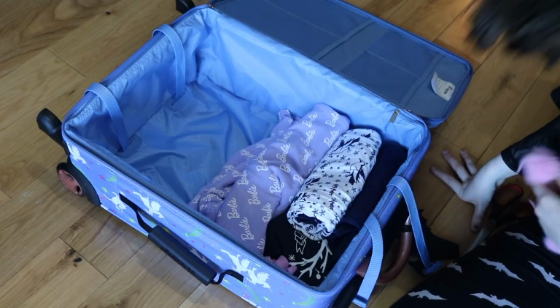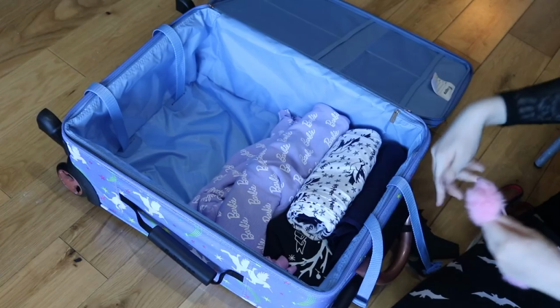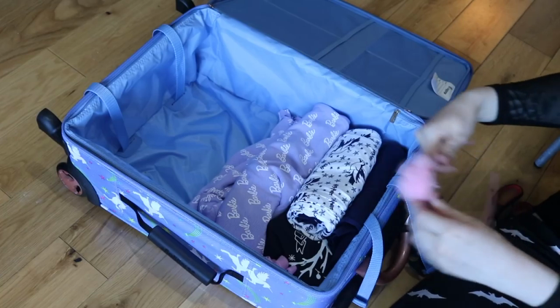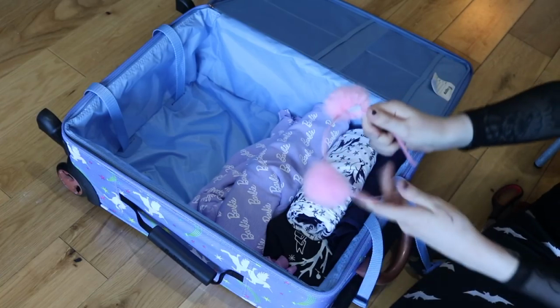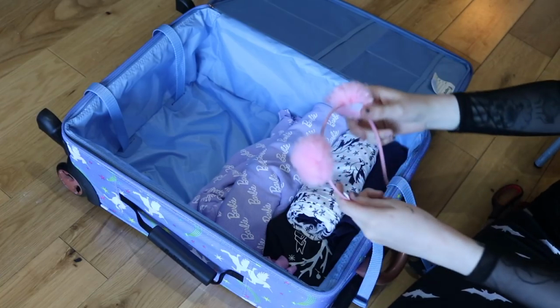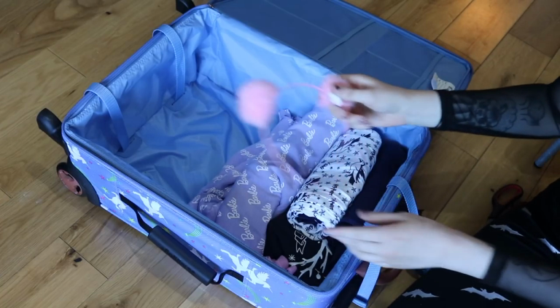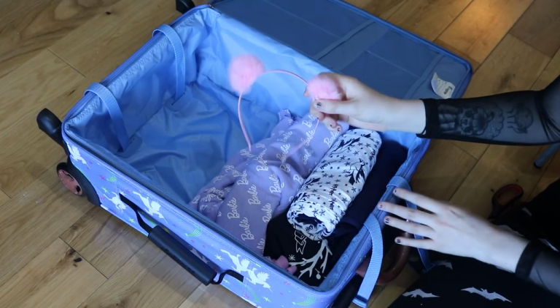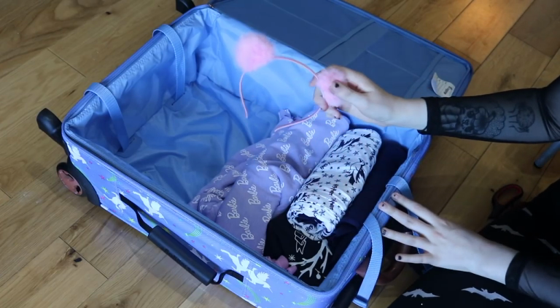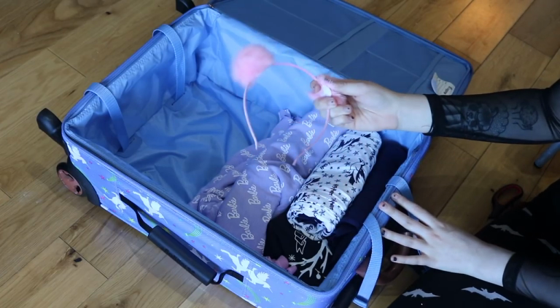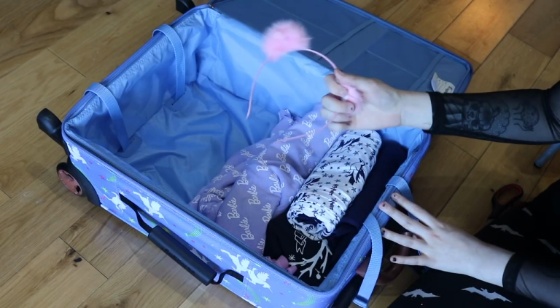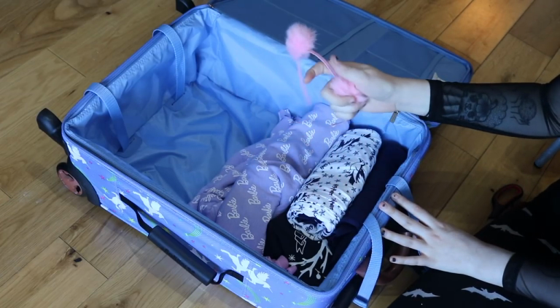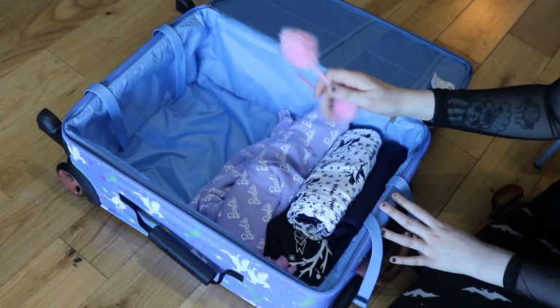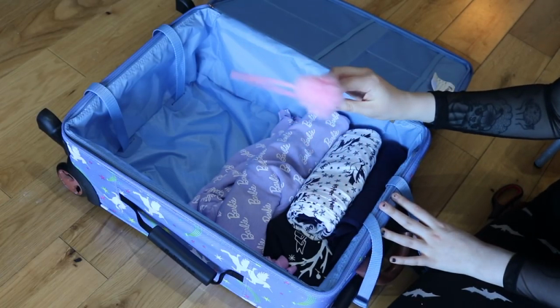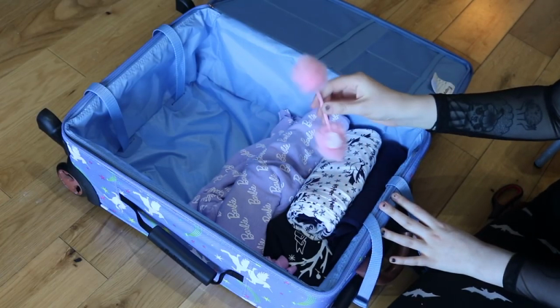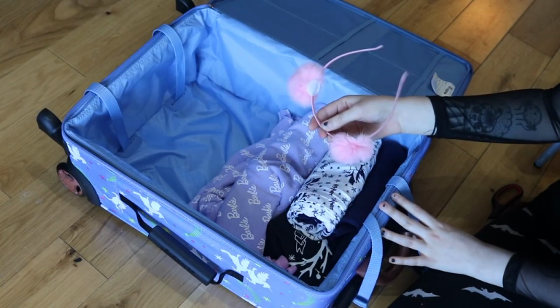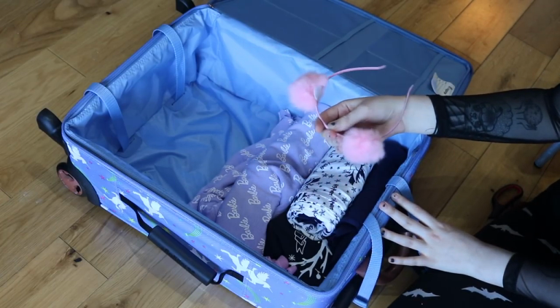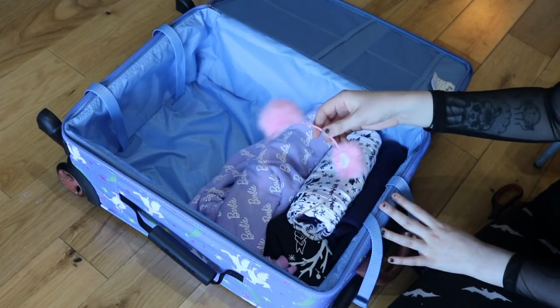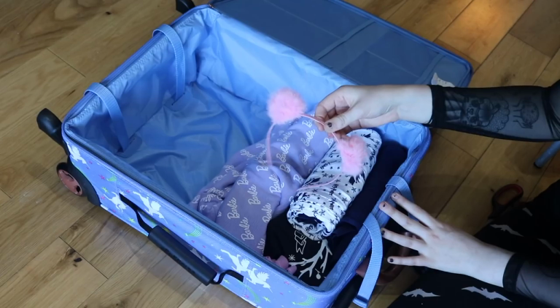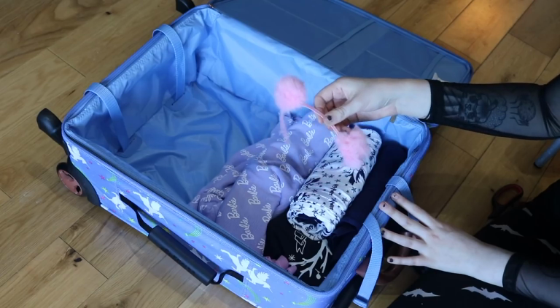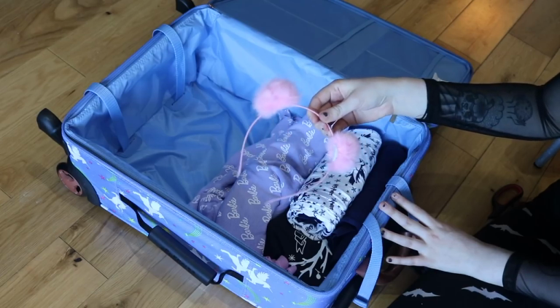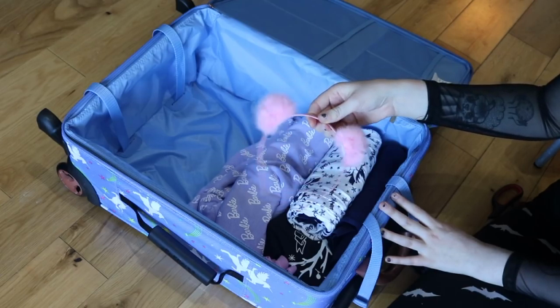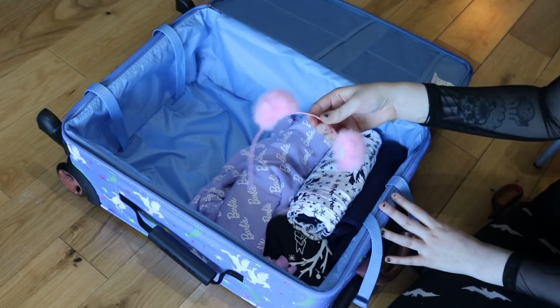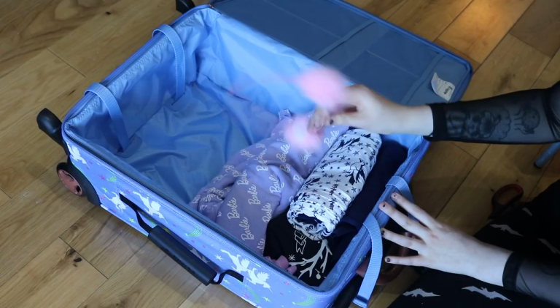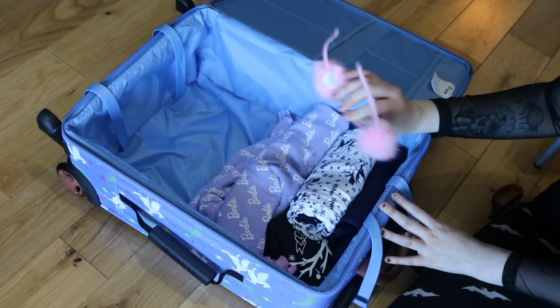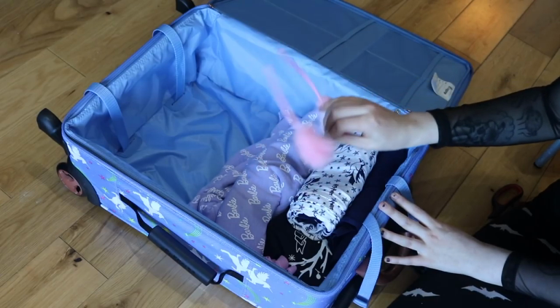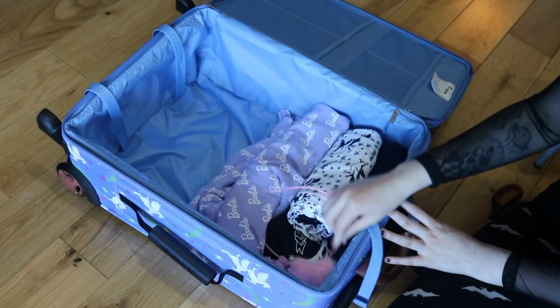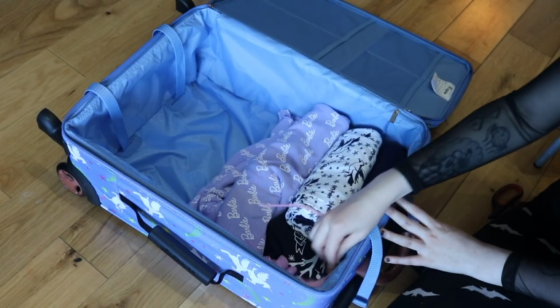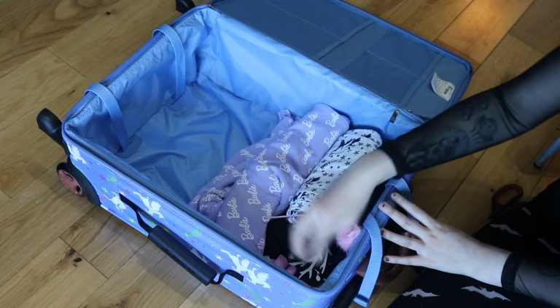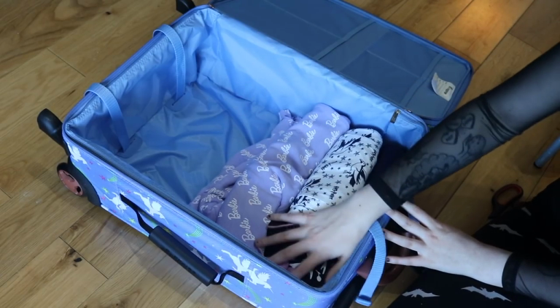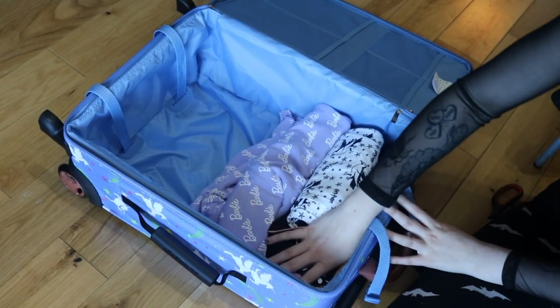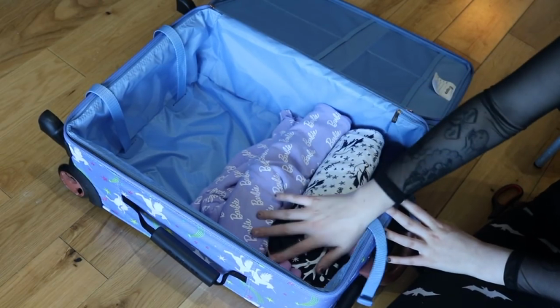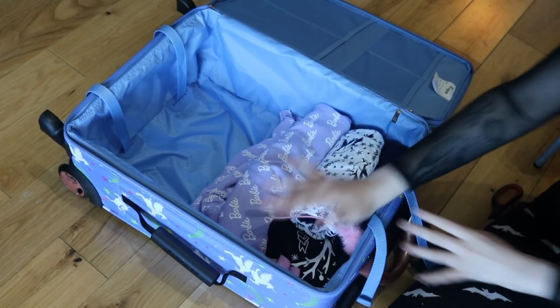I'm also going to be wearing this super cute little headband which I bought on eBay — it took a while to get here but I'm obsessed. I'm definitely going to be wearing that.